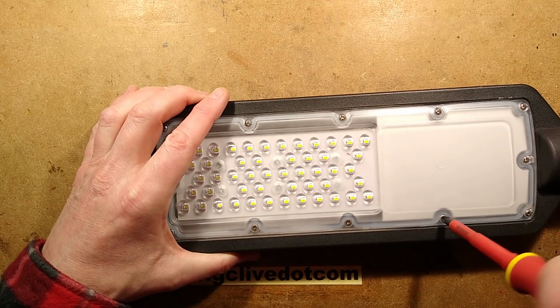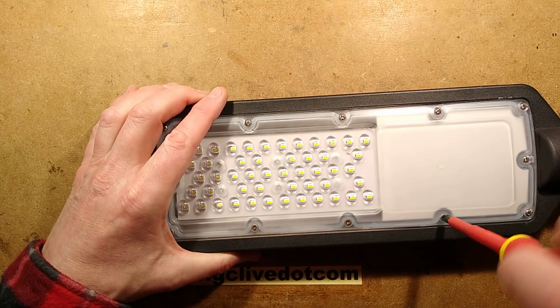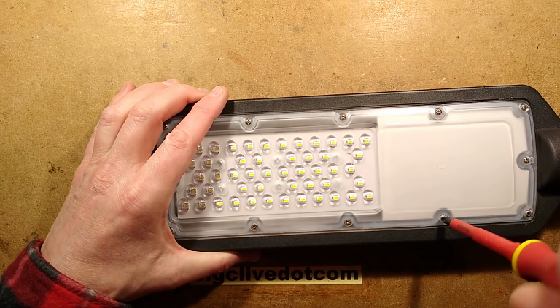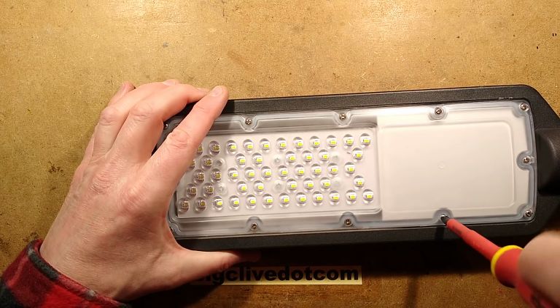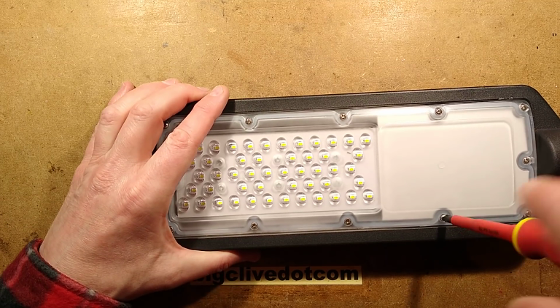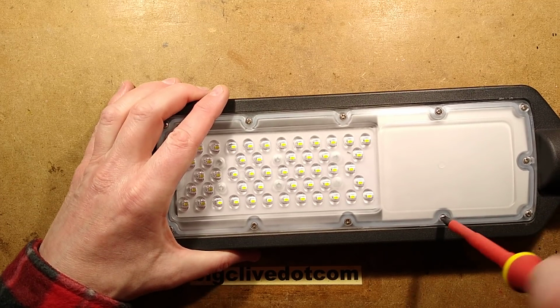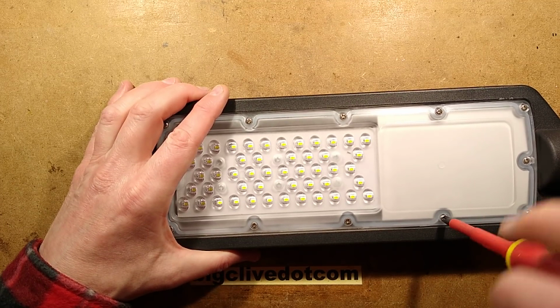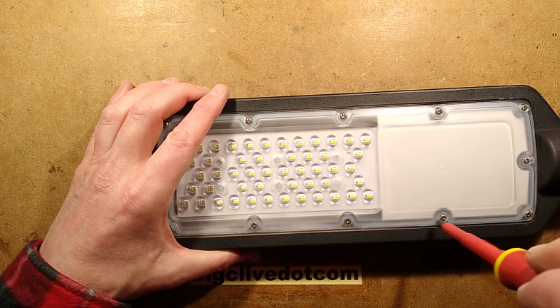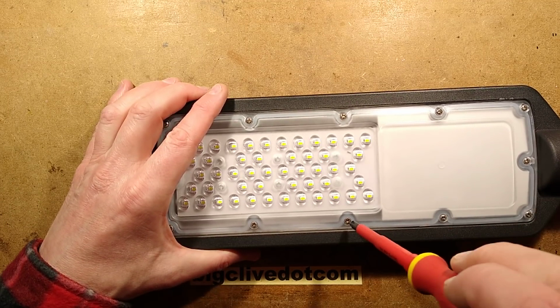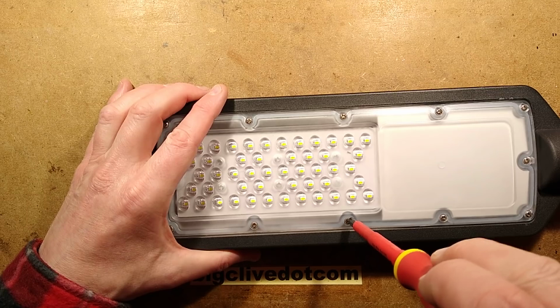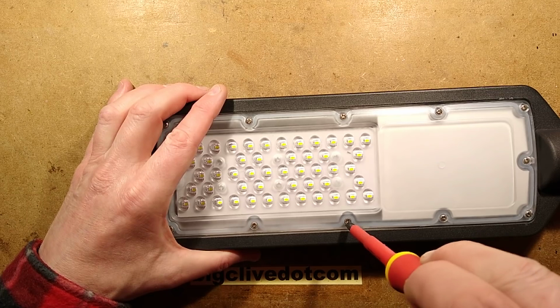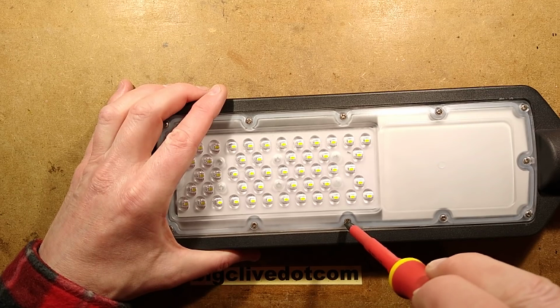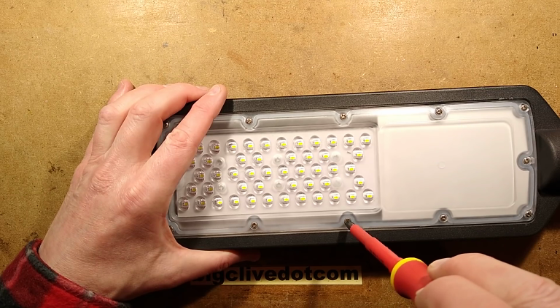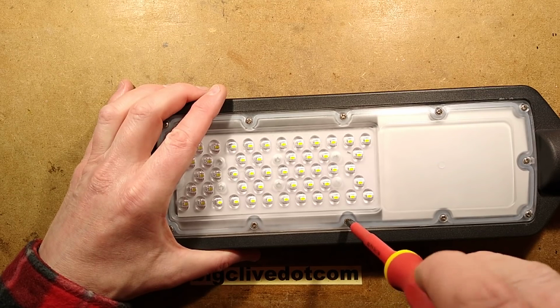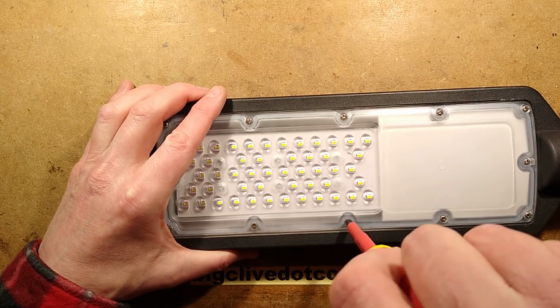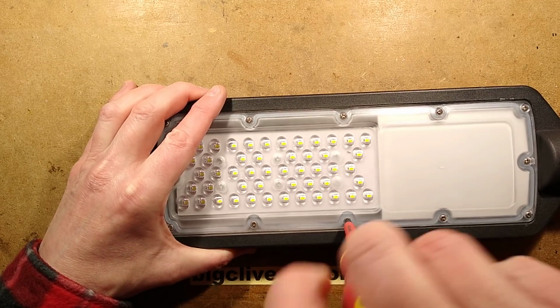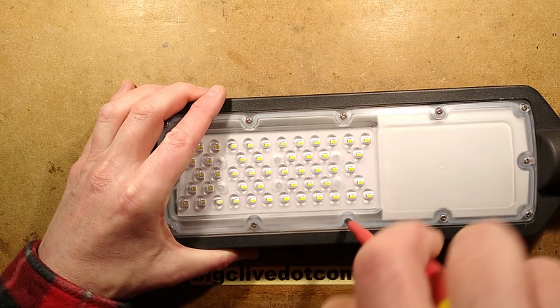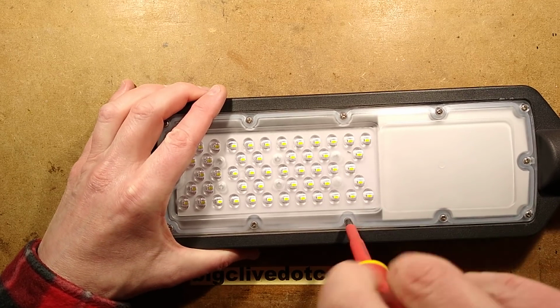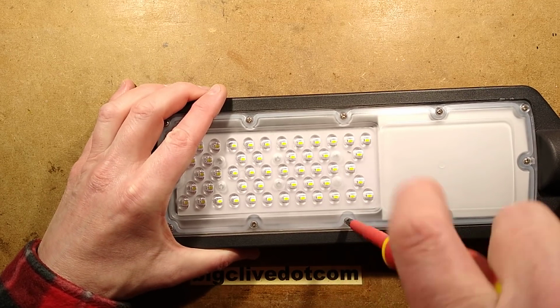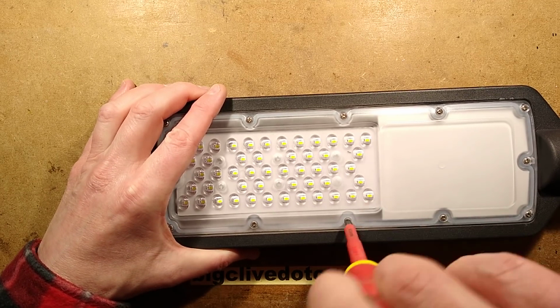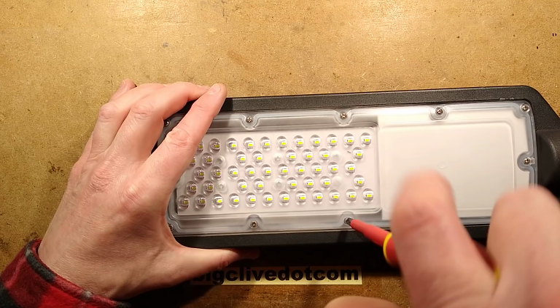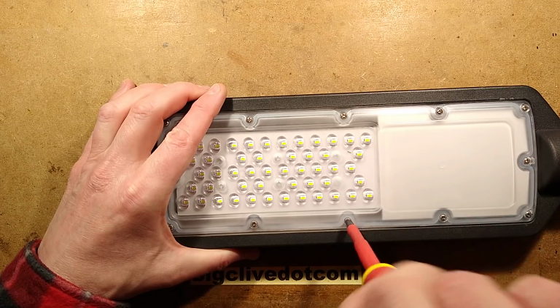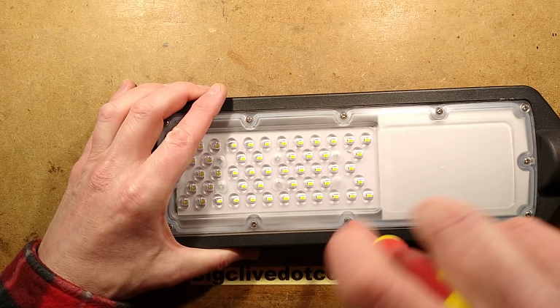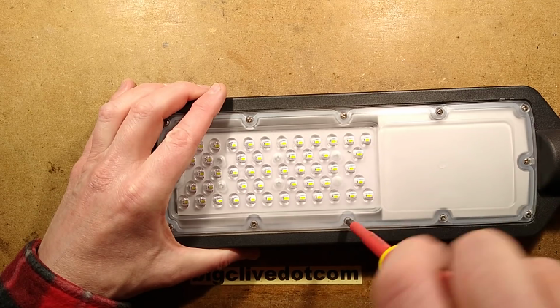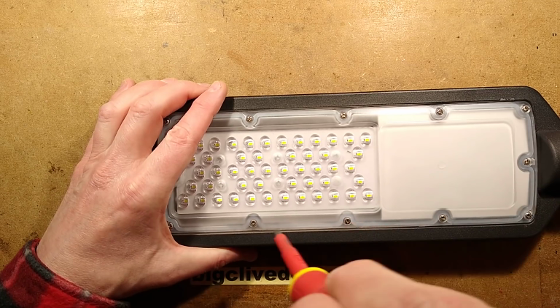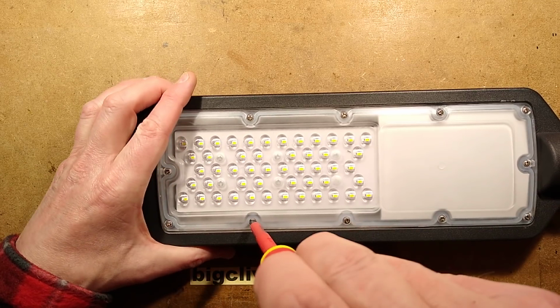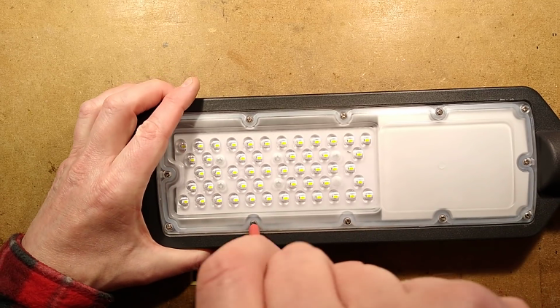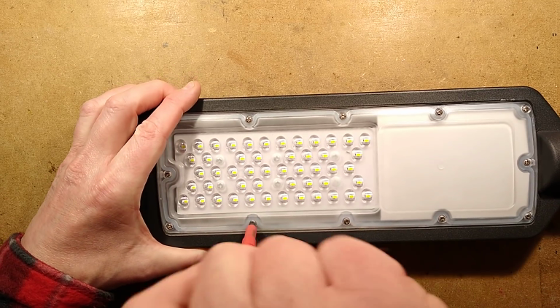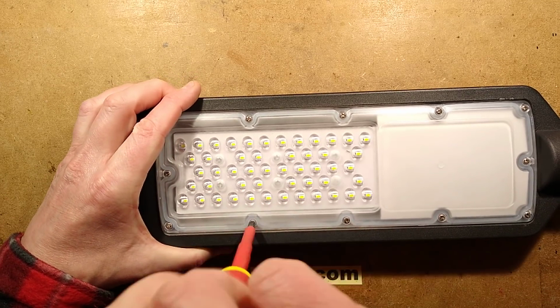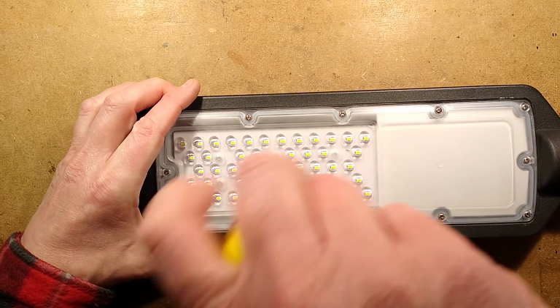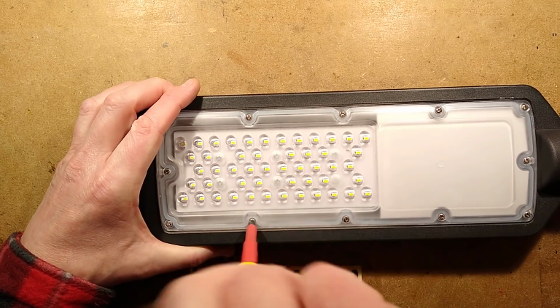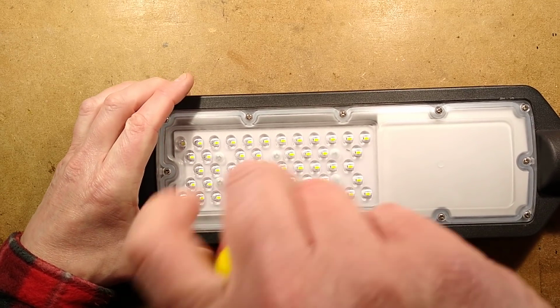In this case it looks like surface mount LEDs. I was going to say that makes it a bit hard to service, but does it really, particularly in this day and age? It is viable to change LEDs, but it depends on the circuitry - whether they're multi-chip LEDs or not.